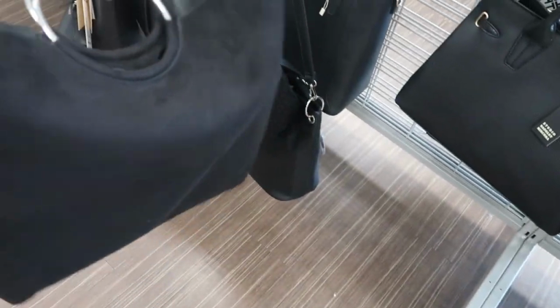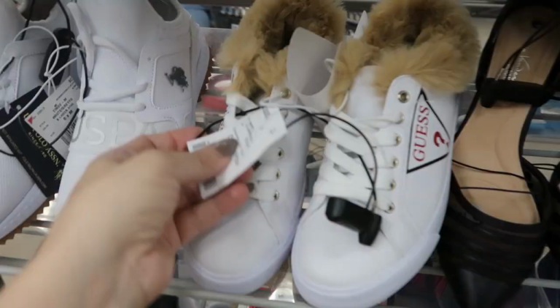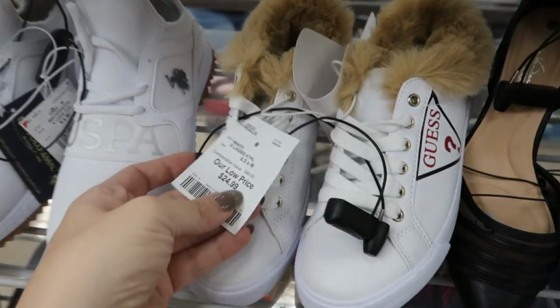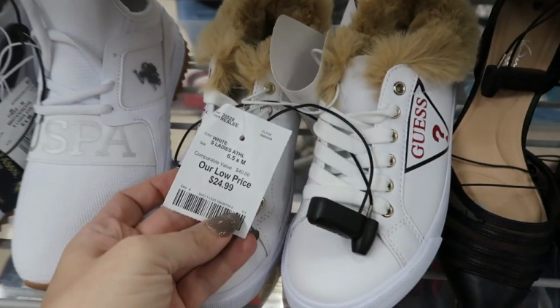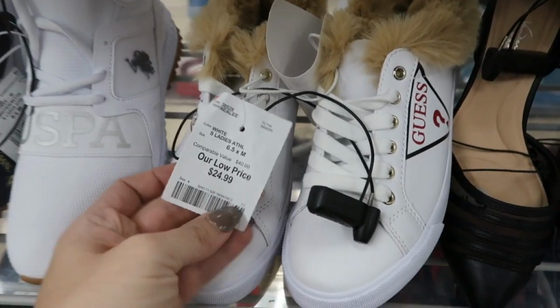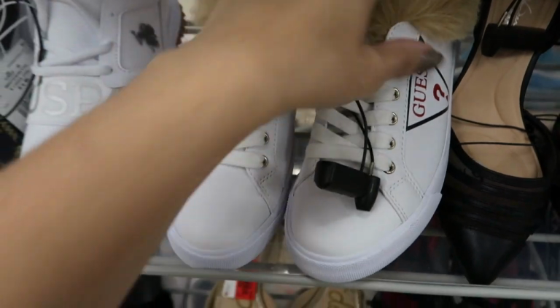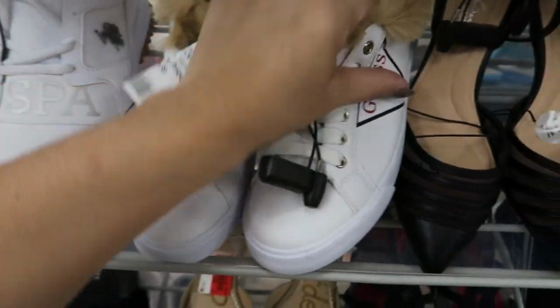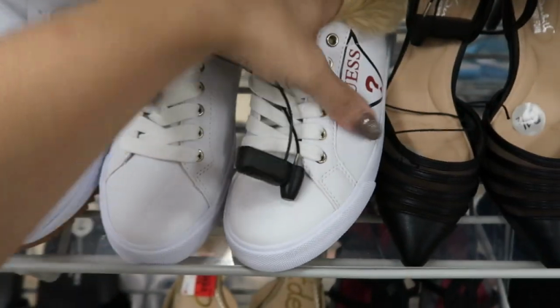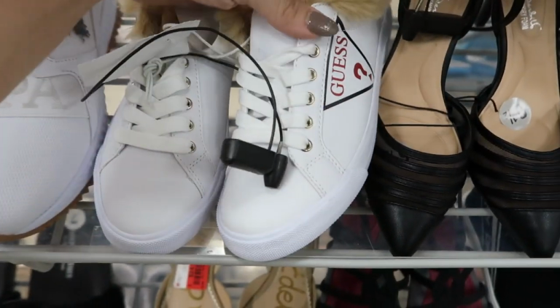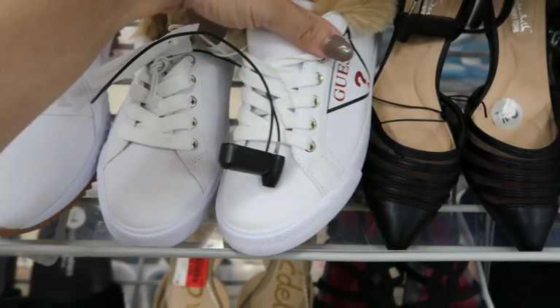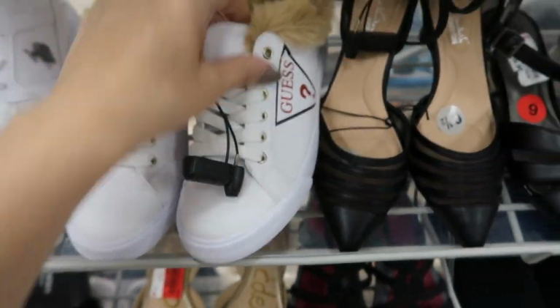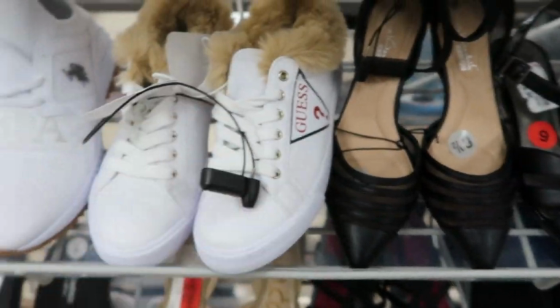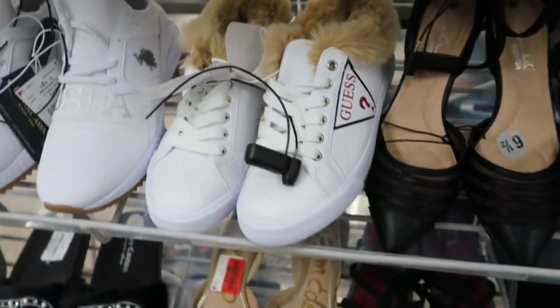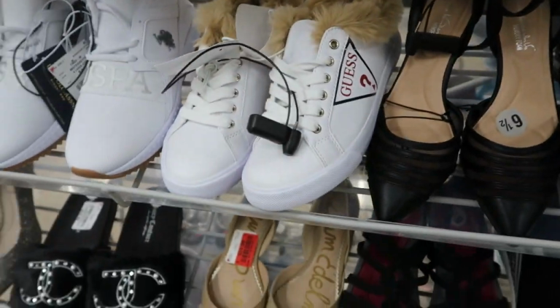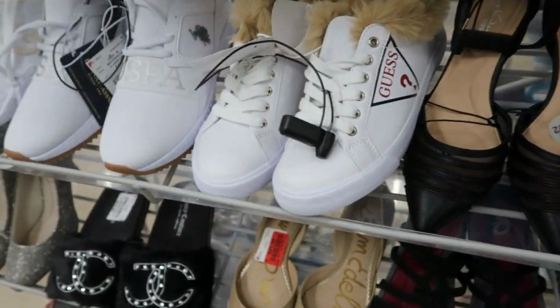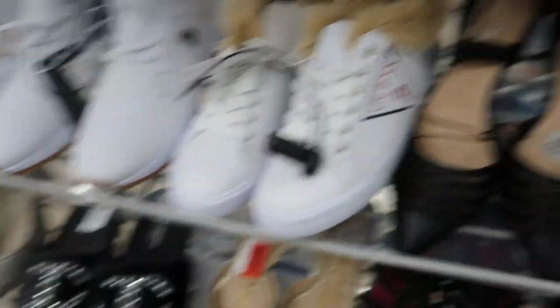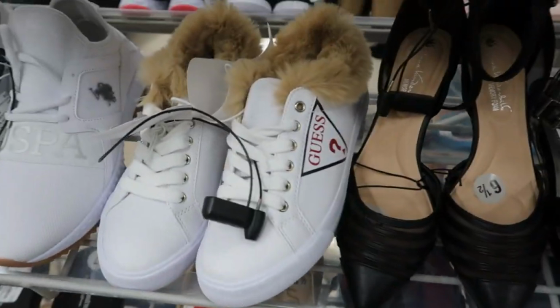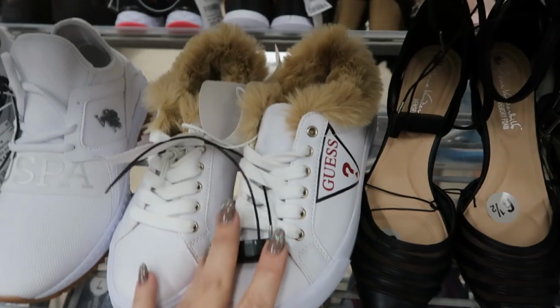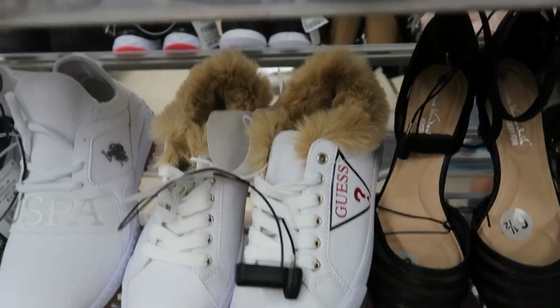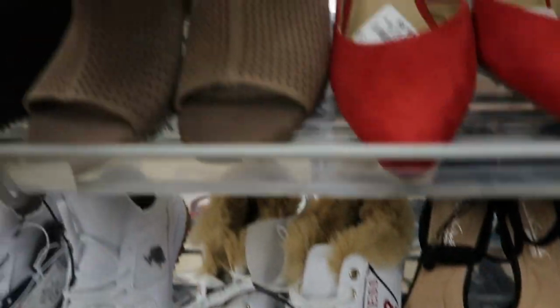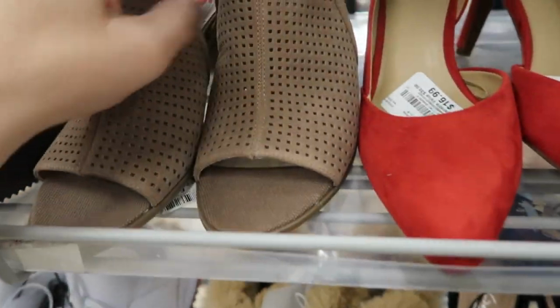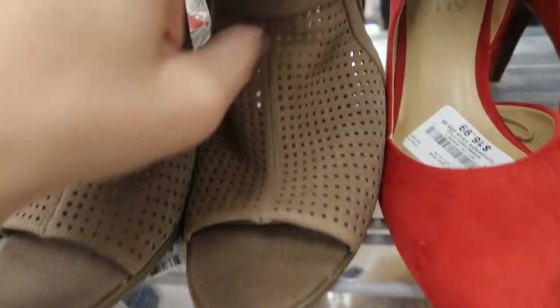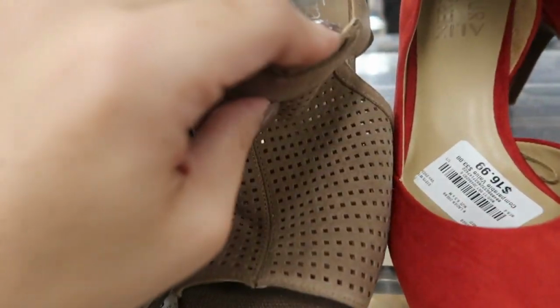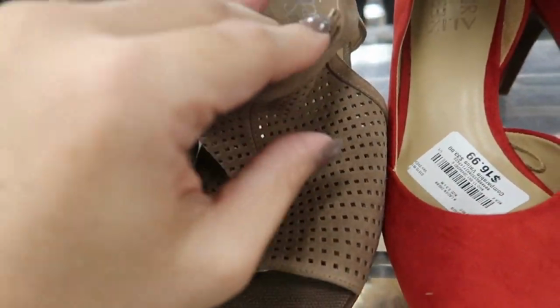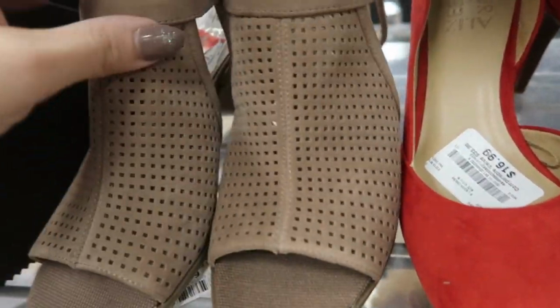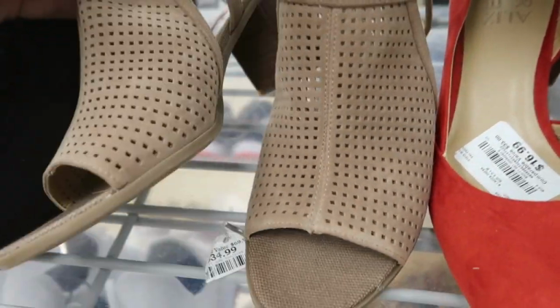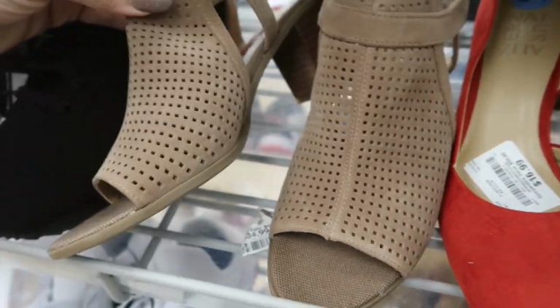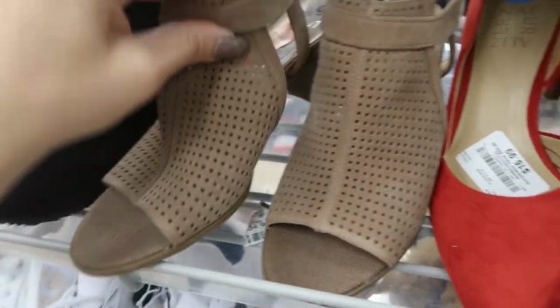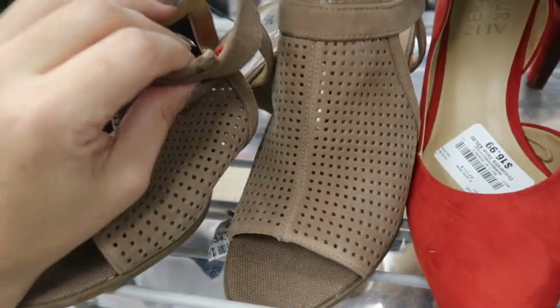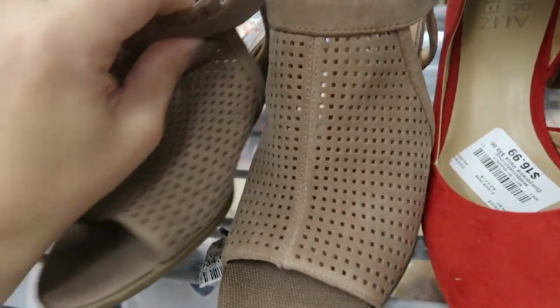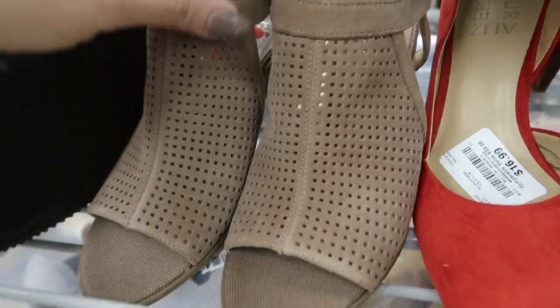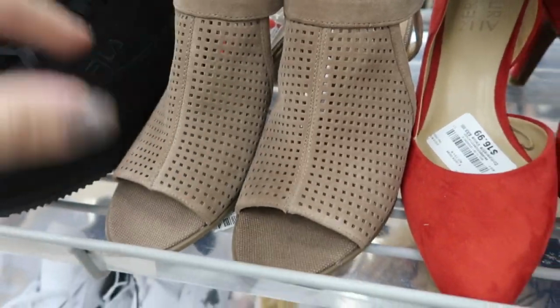How cute are these little Guess fur sneakers? They're $24.99. And this Franco Sarto little shootie is $6.99.